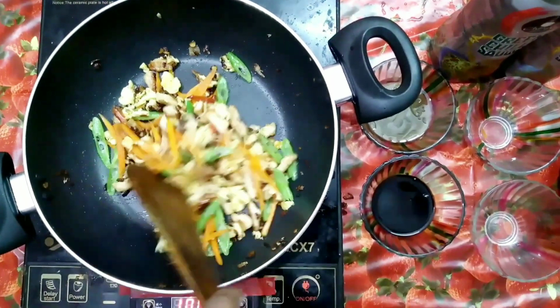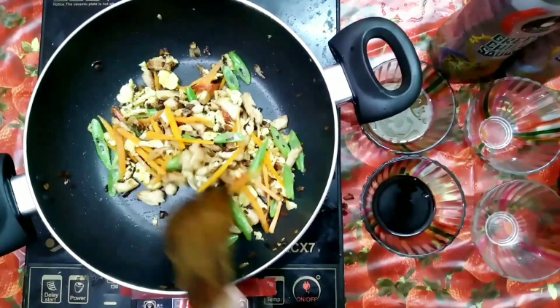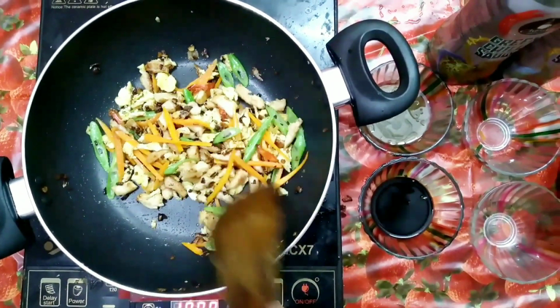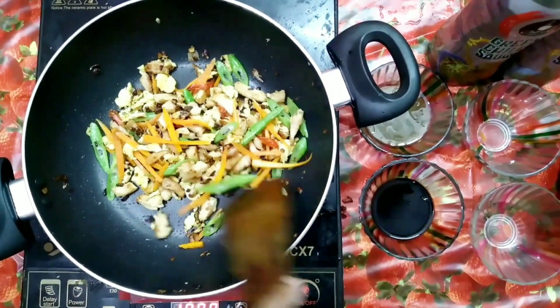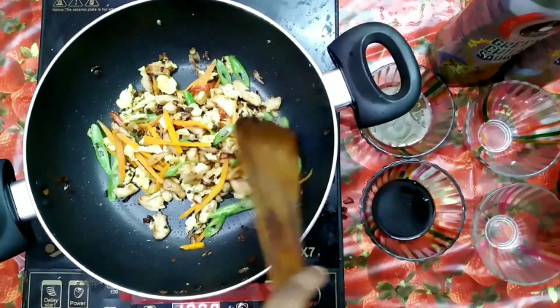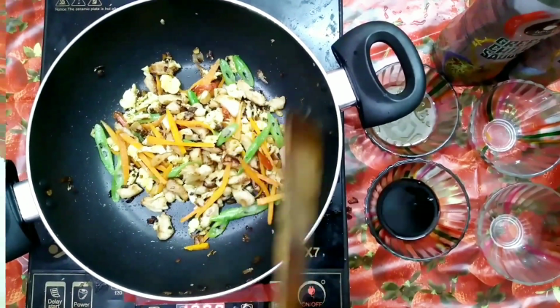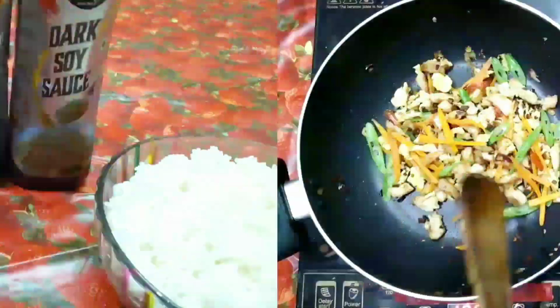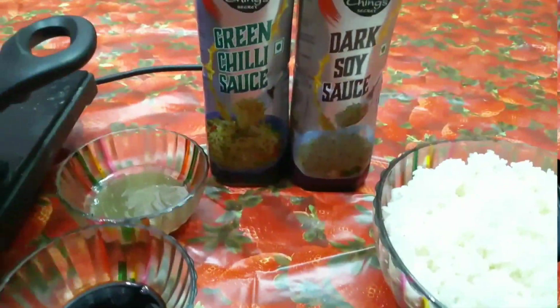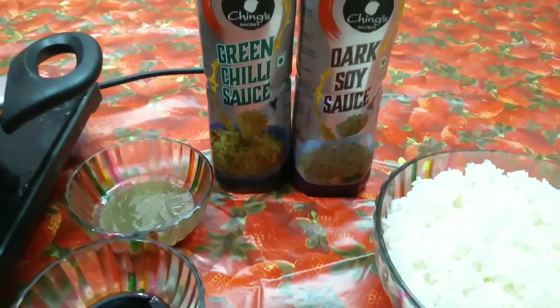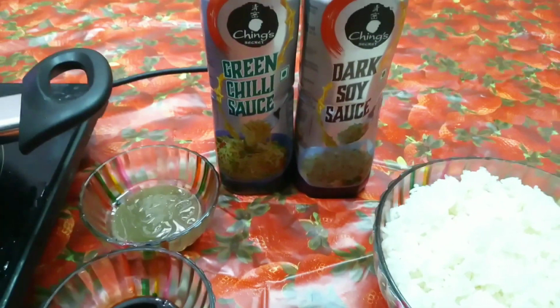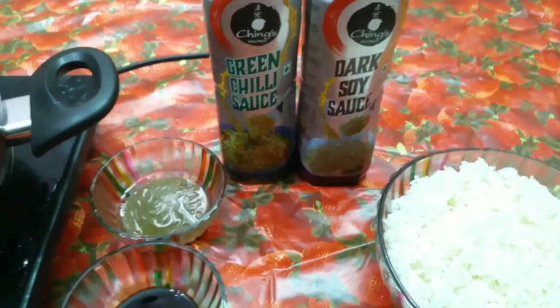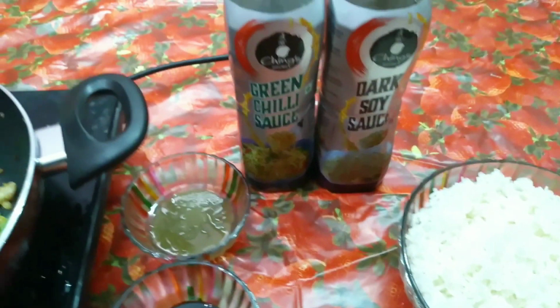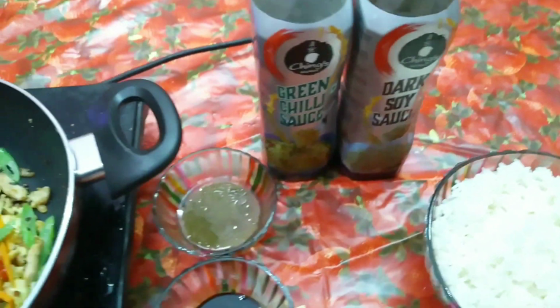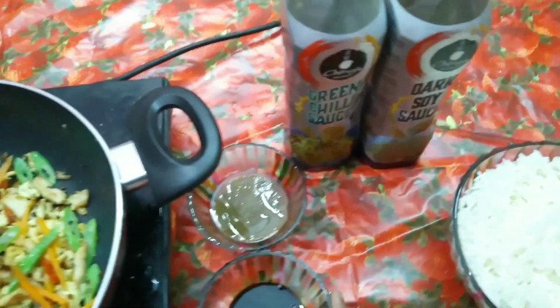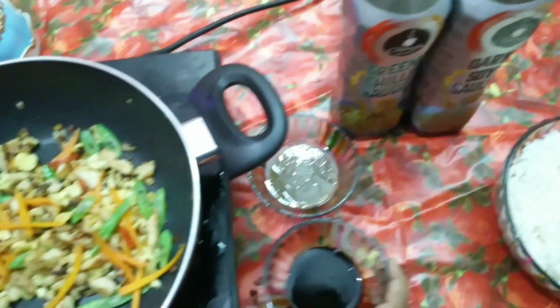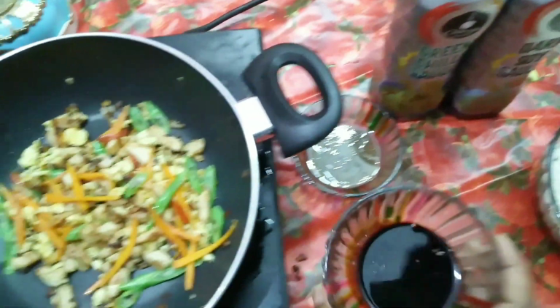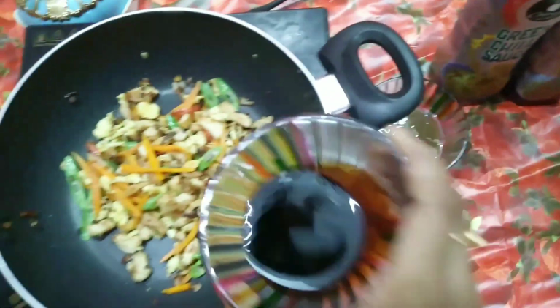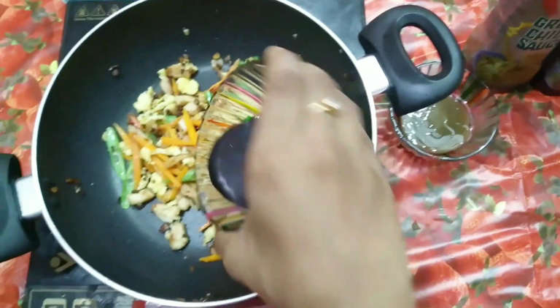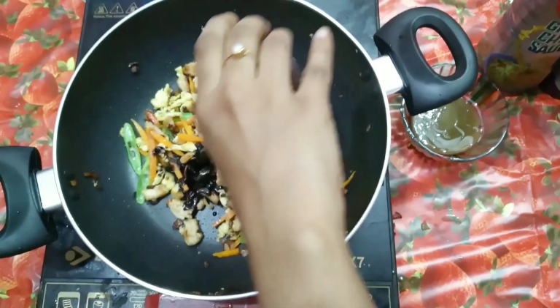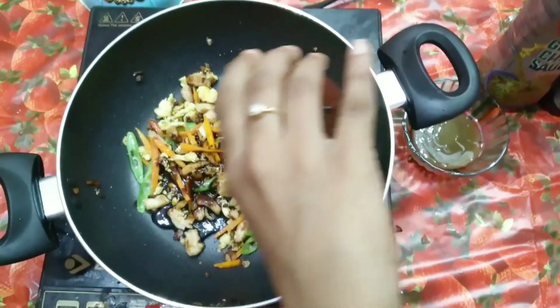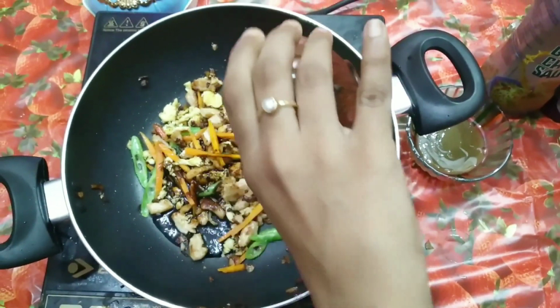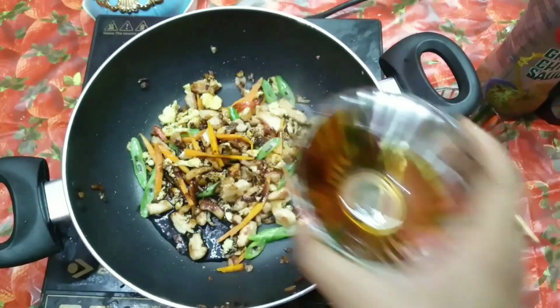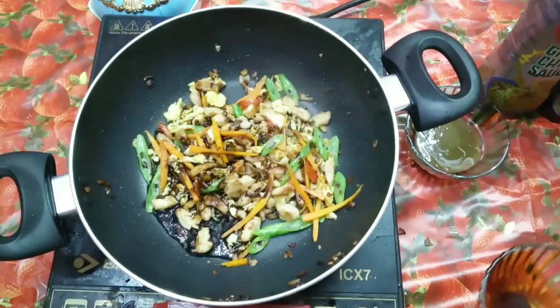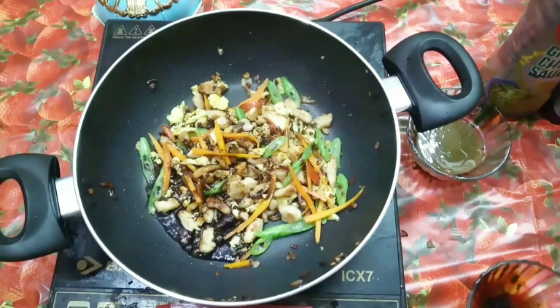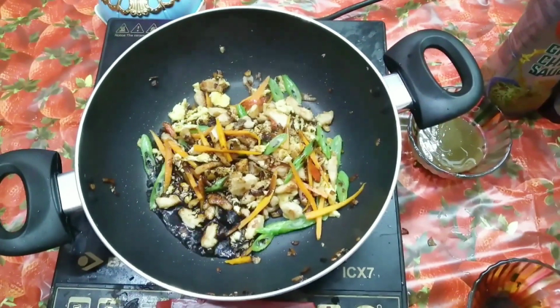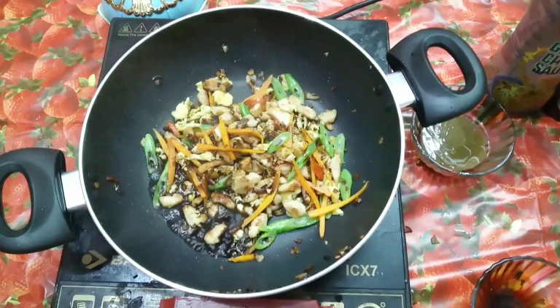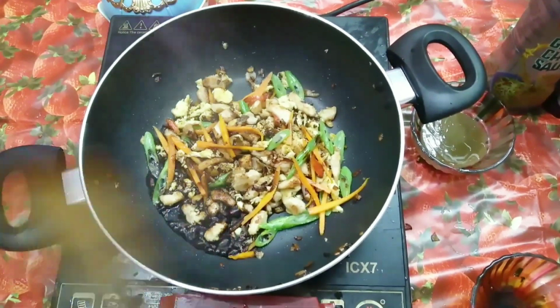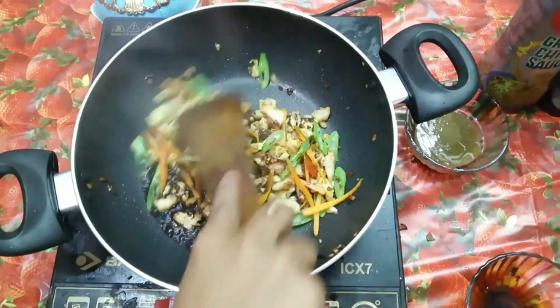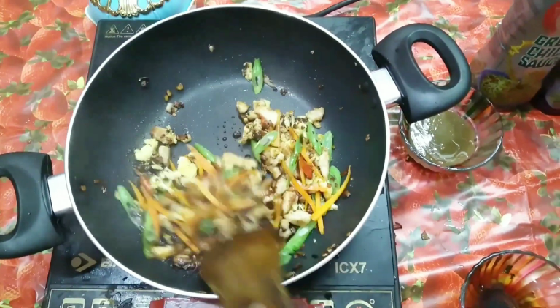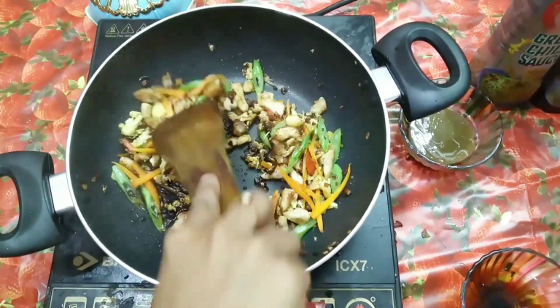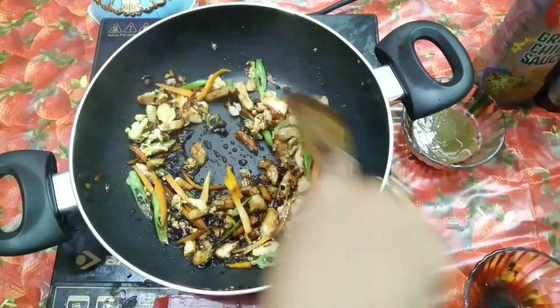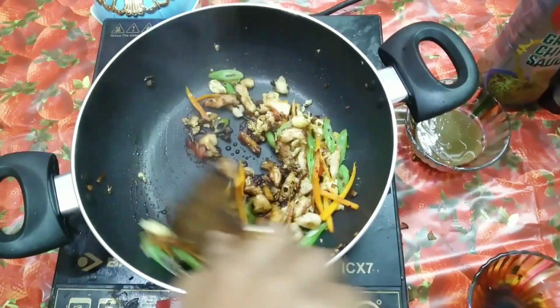Add a little salt and stir fry the vegetables so that the raw scent disappears.